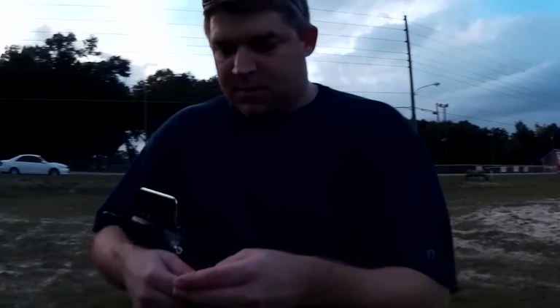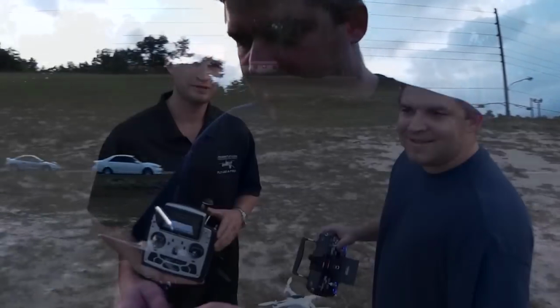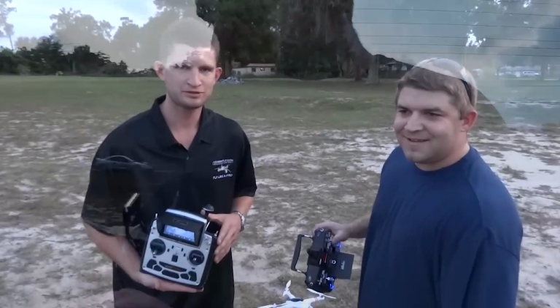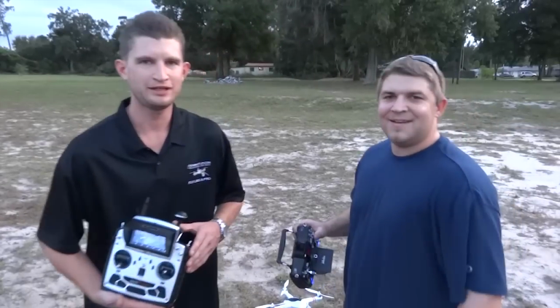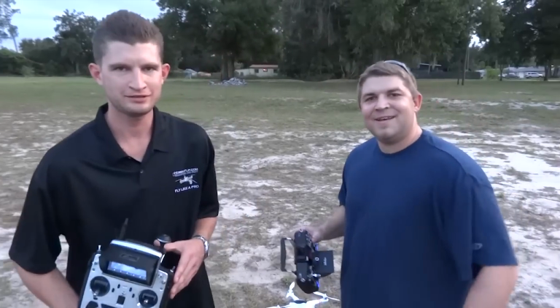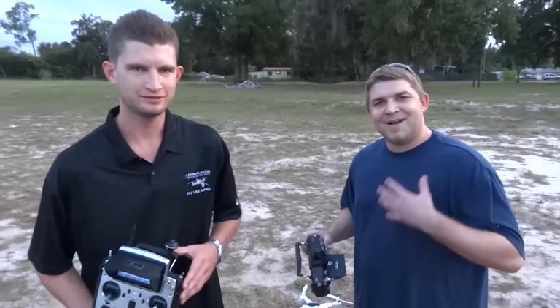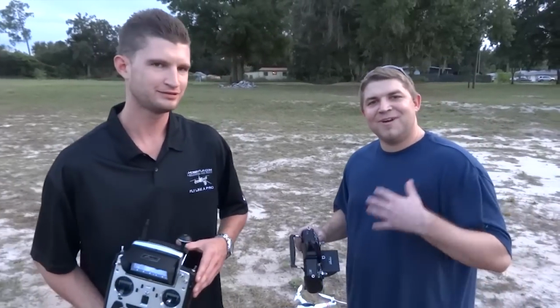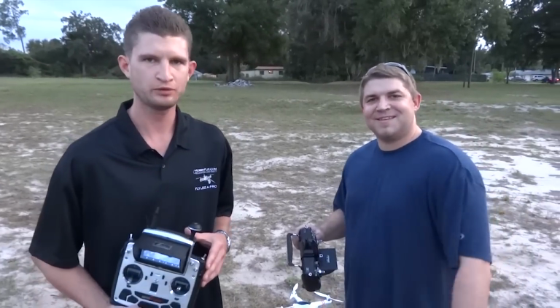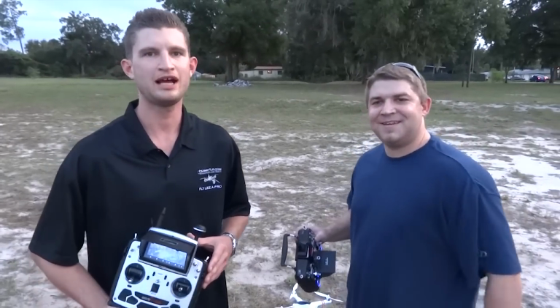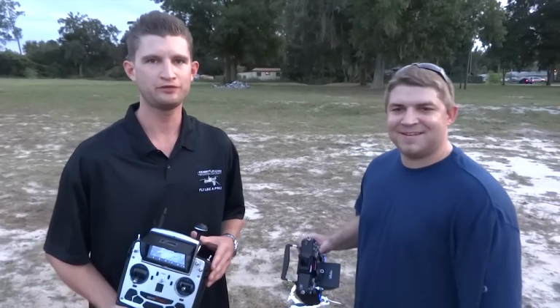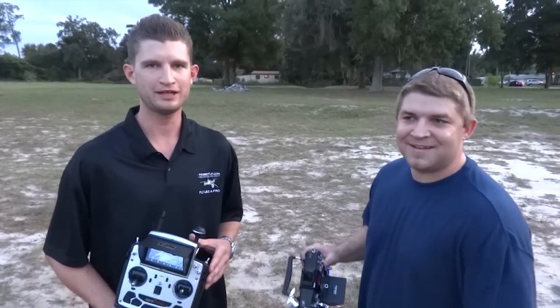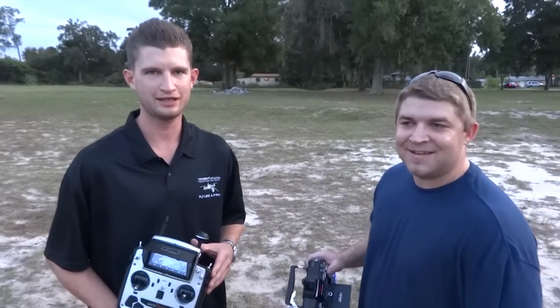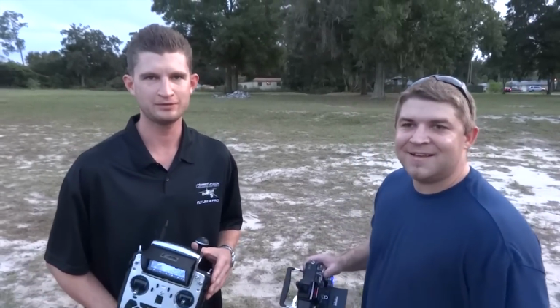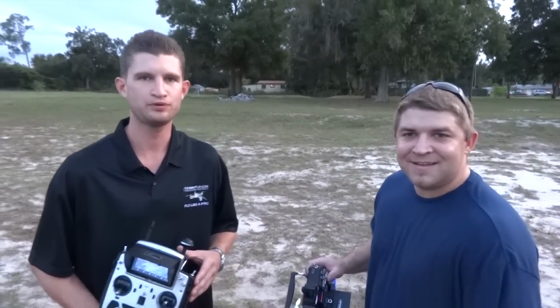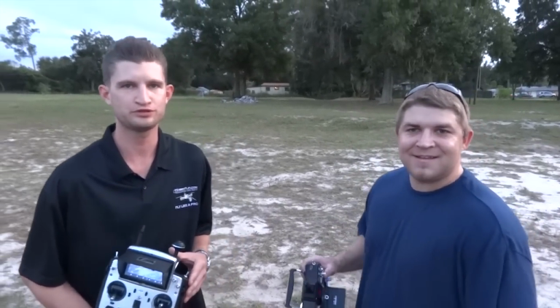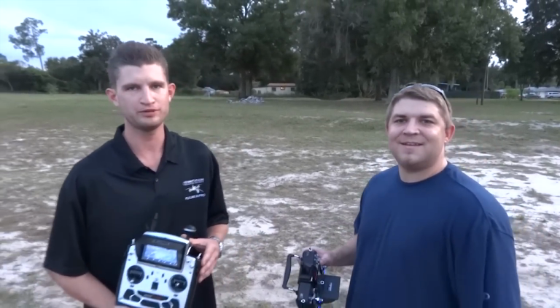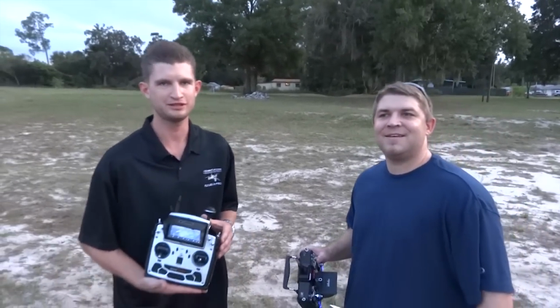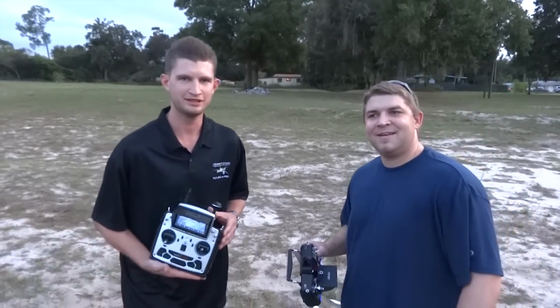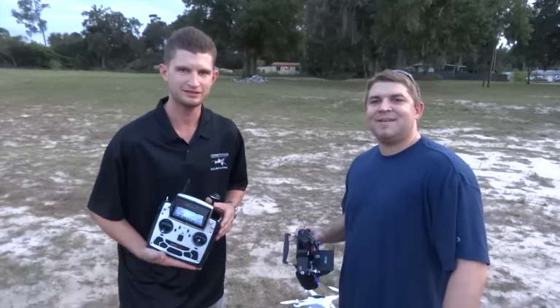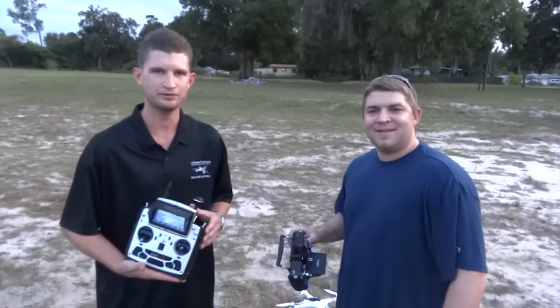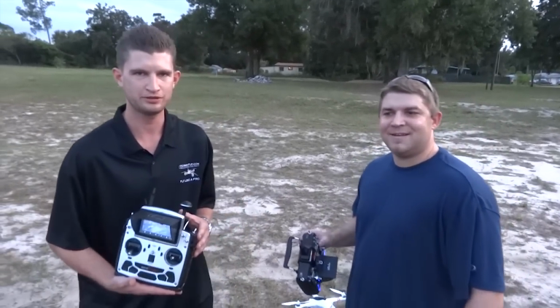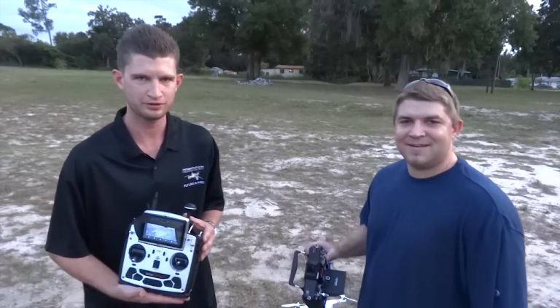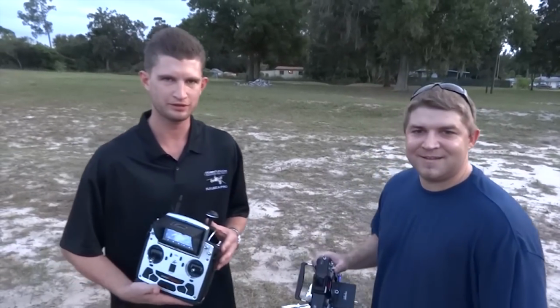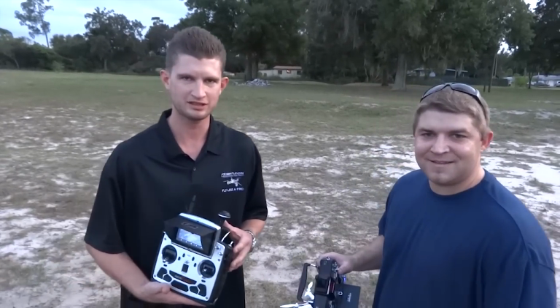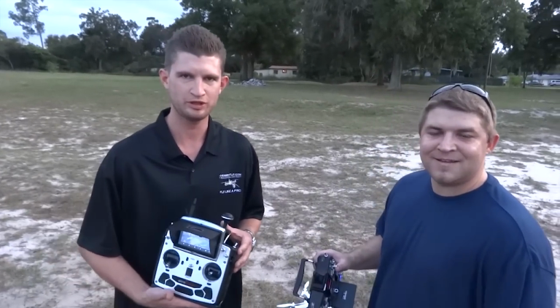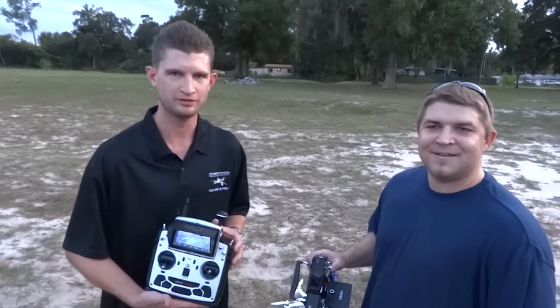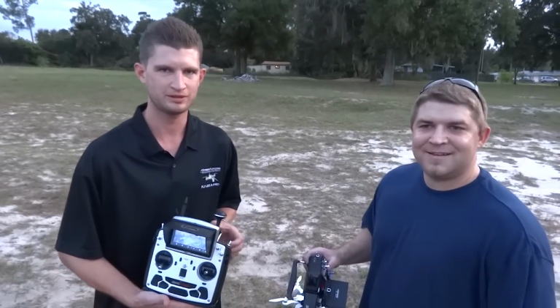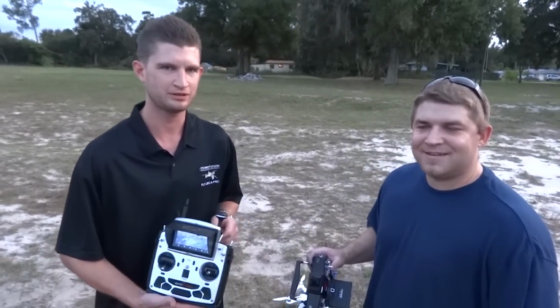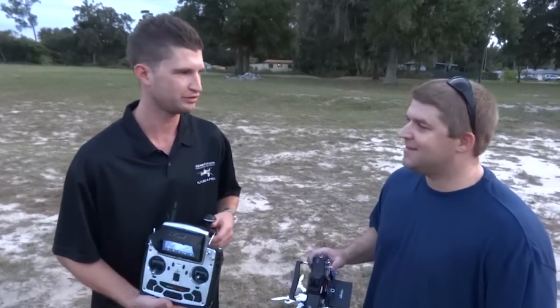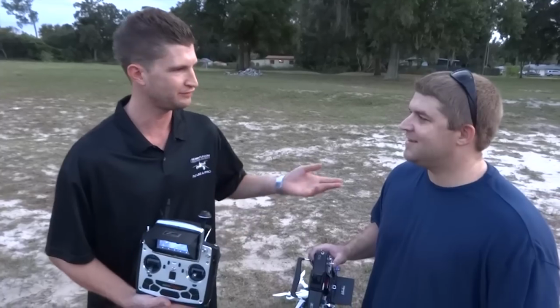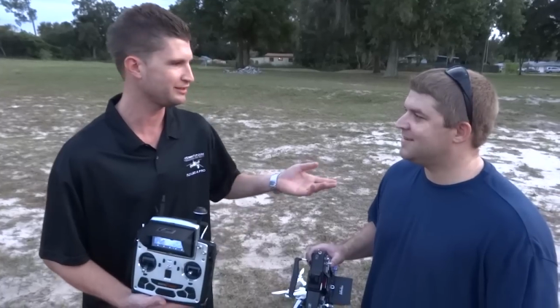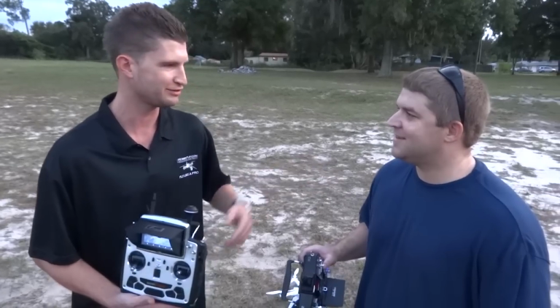My name is Ryan, and I'm Chris. We're with HobbyFlip.com and support a drone mission, and today we're going to do a little experiment with something Chris invented yesterday.